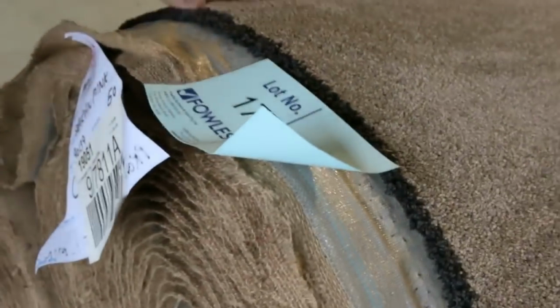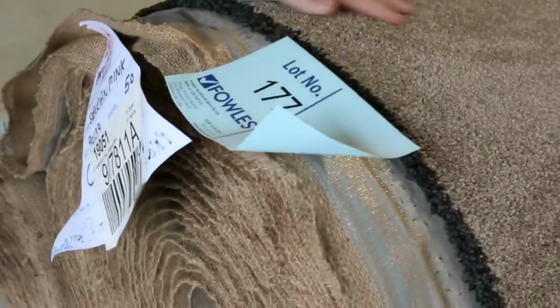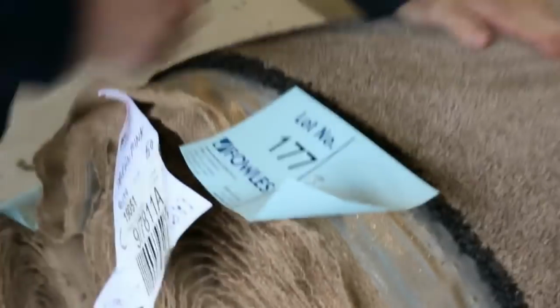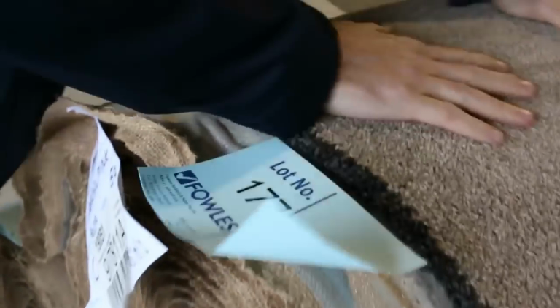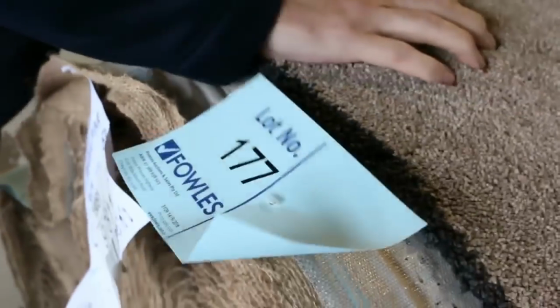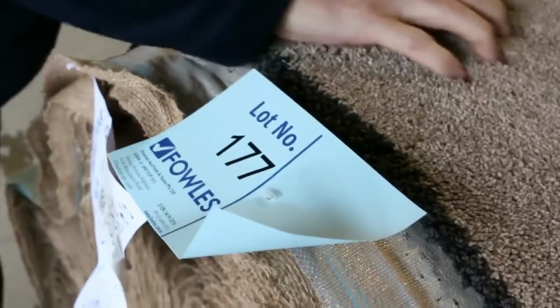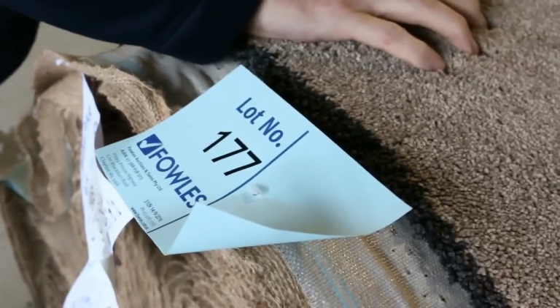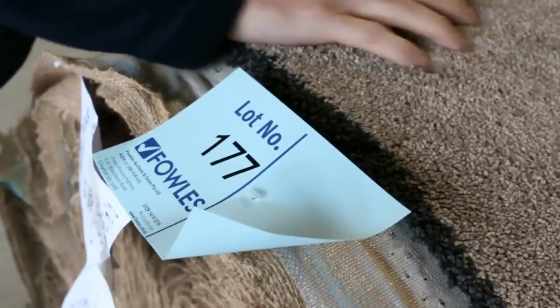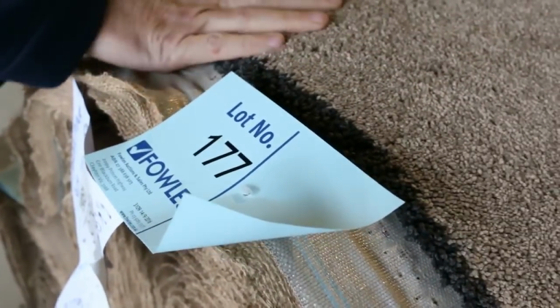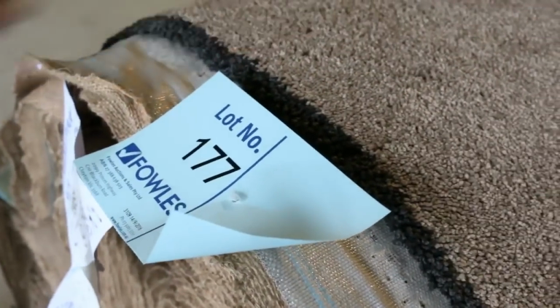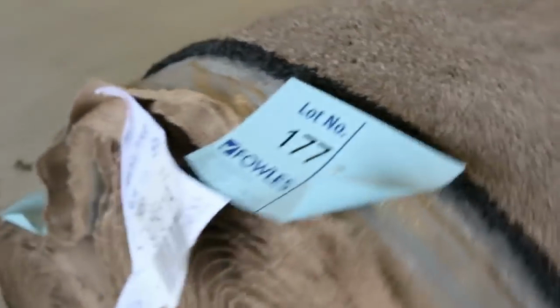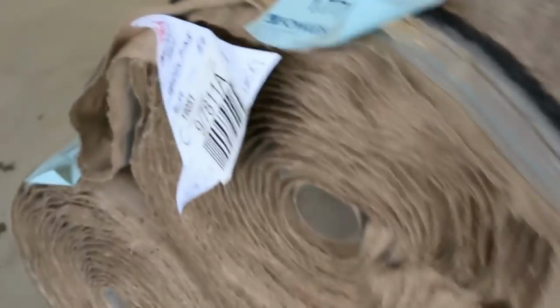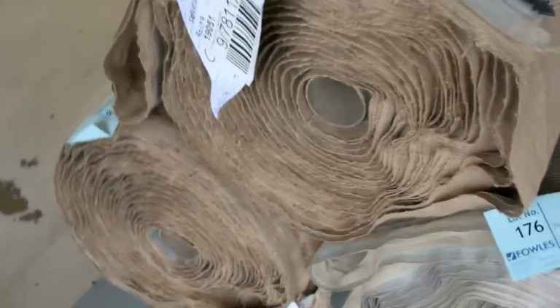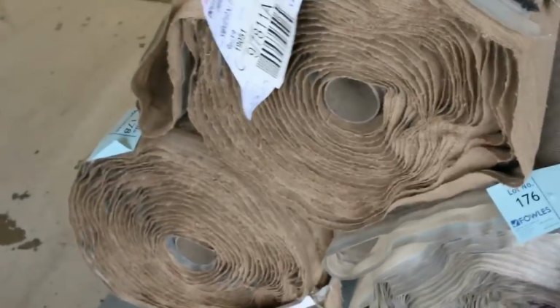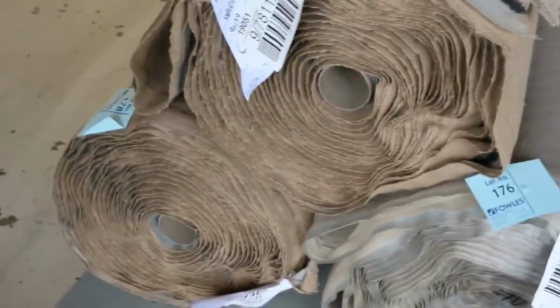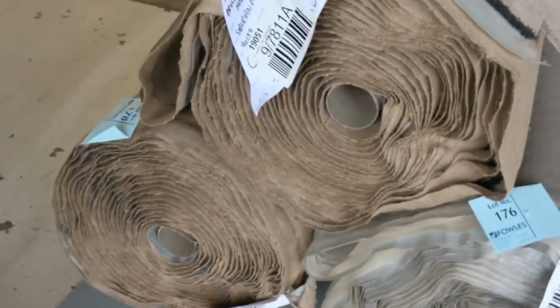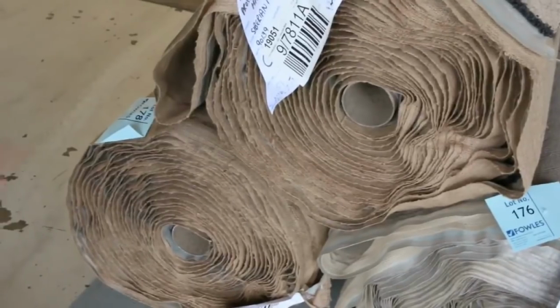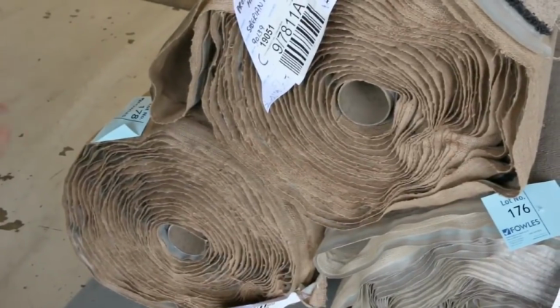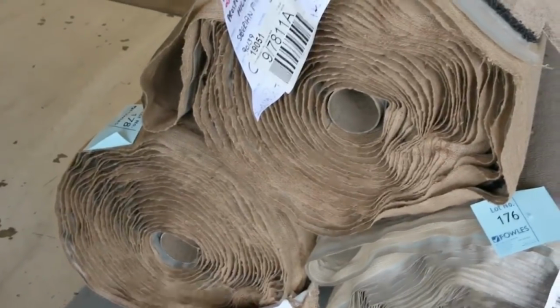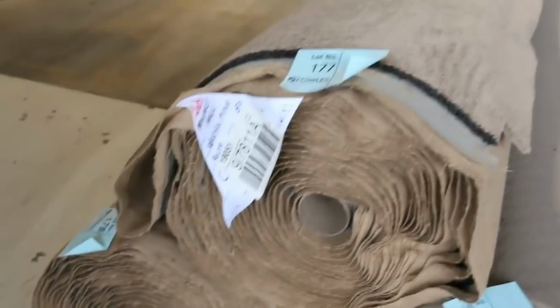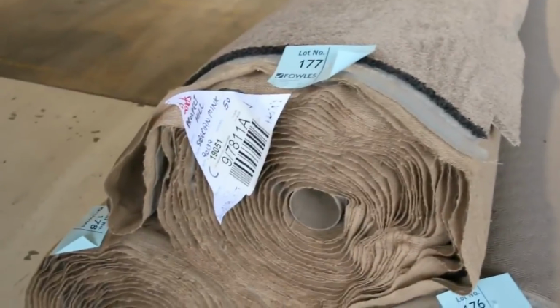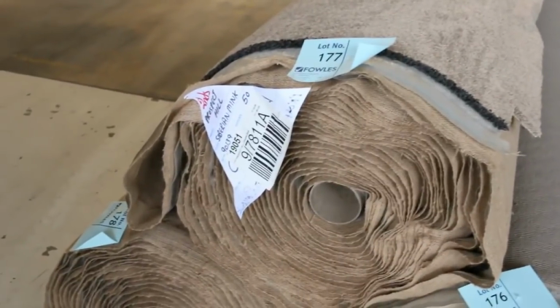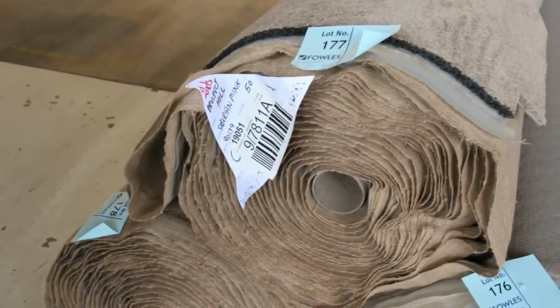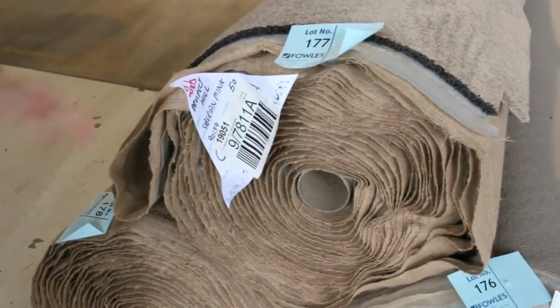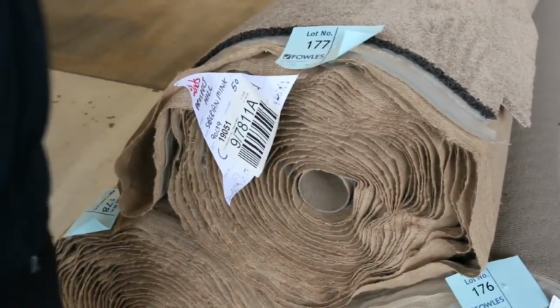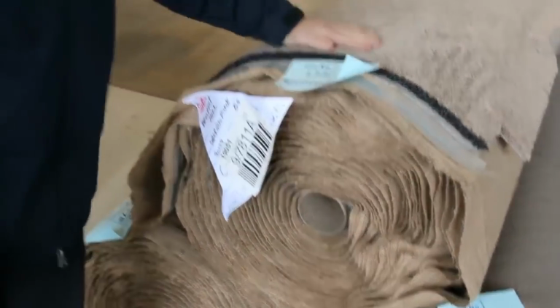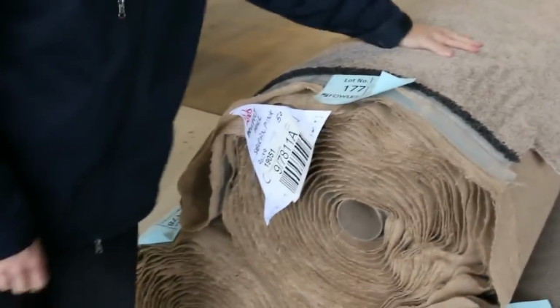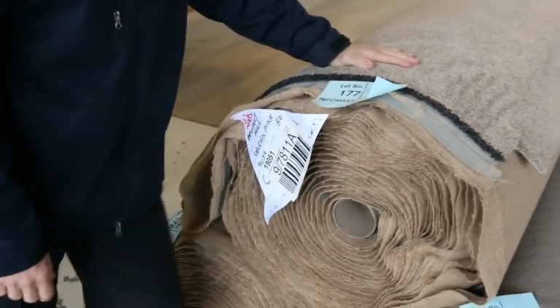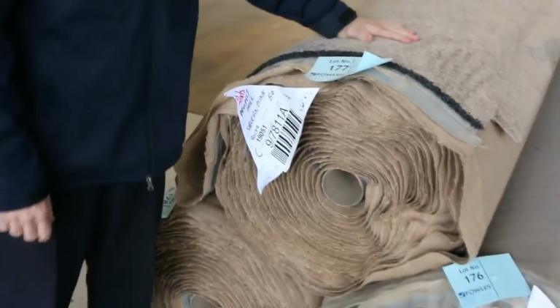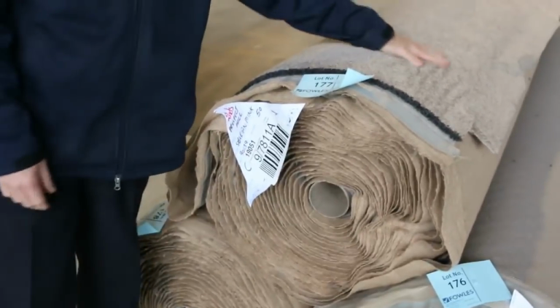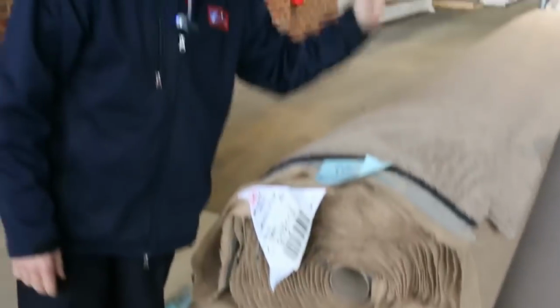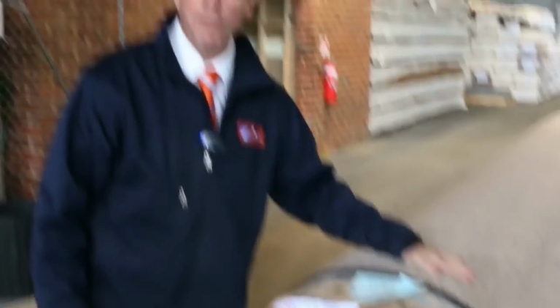Lot numbers 177 and 178 - really good, nice thick twist pile. It's a great colour there. Around about 25 metres per roll - you can put them together to give you a bigger quantity. That's a beautiful looking carpet. I reckon around about $40 to $50 a metre, so that's about $100 a metre off.